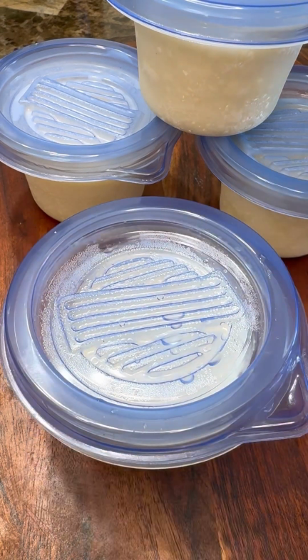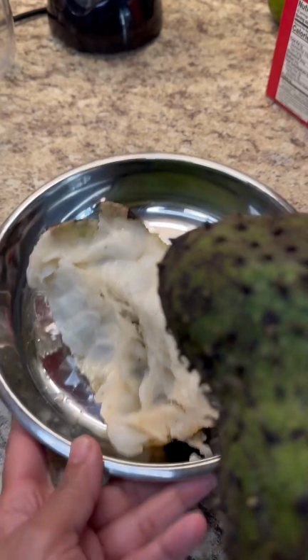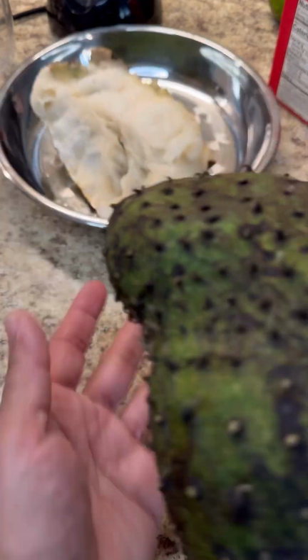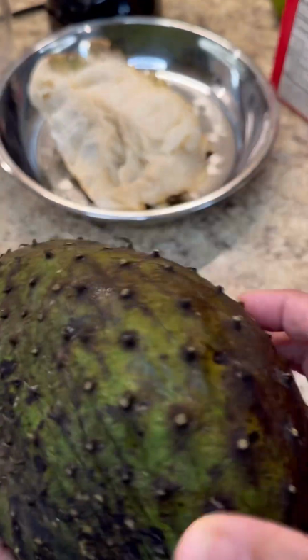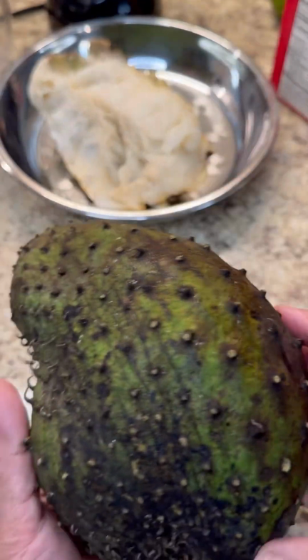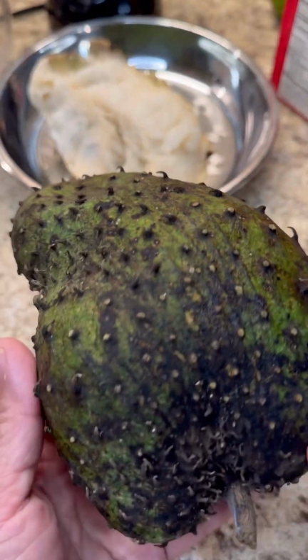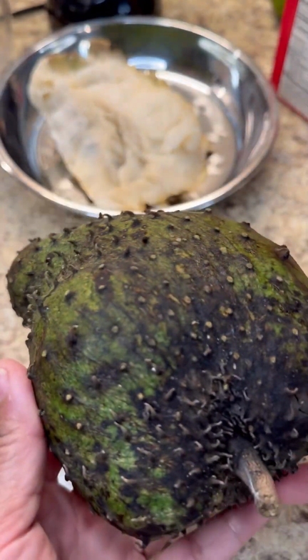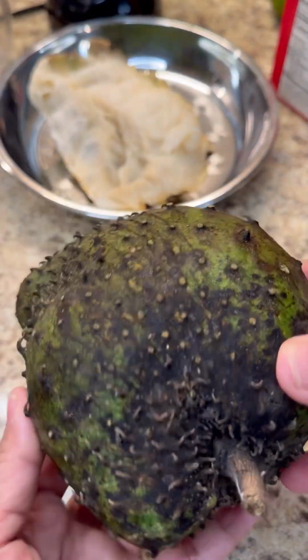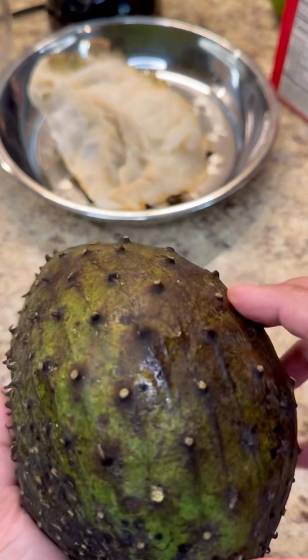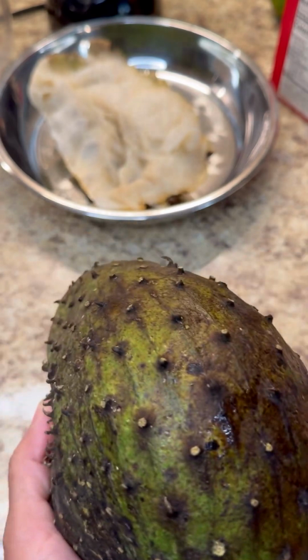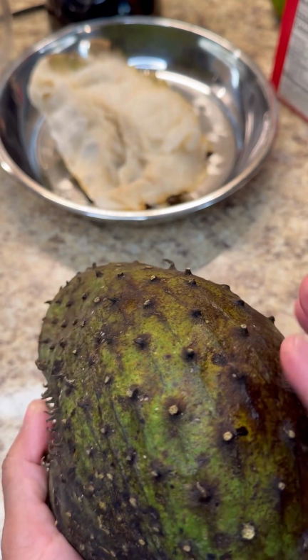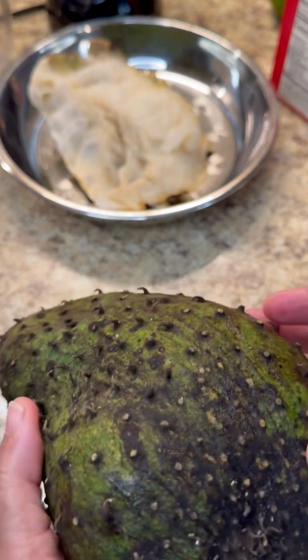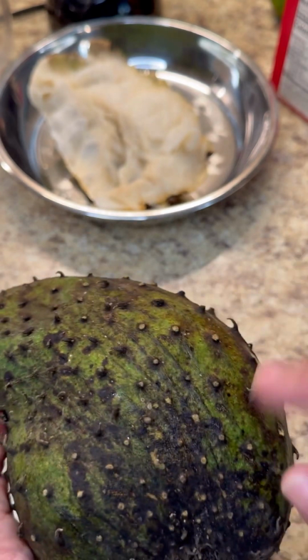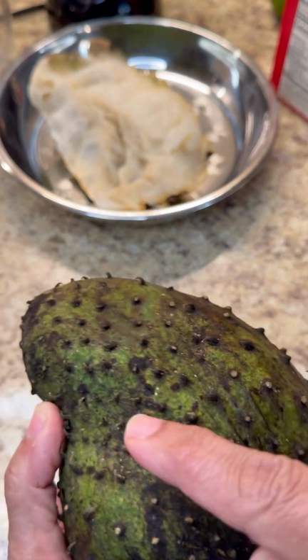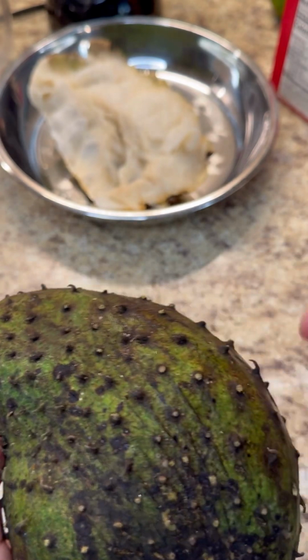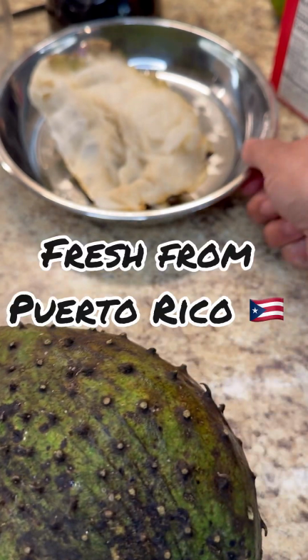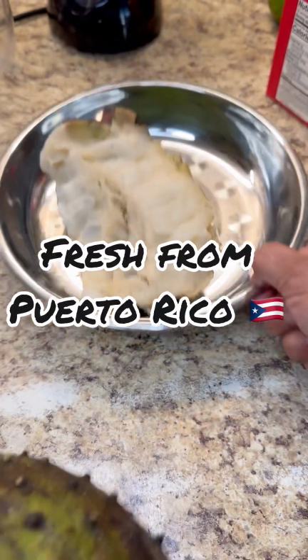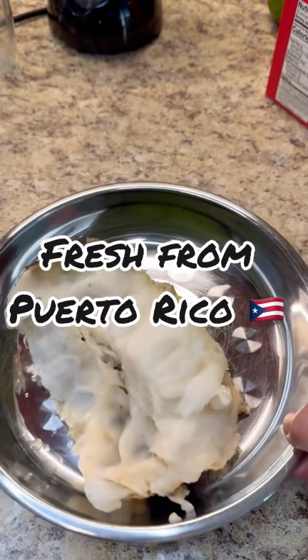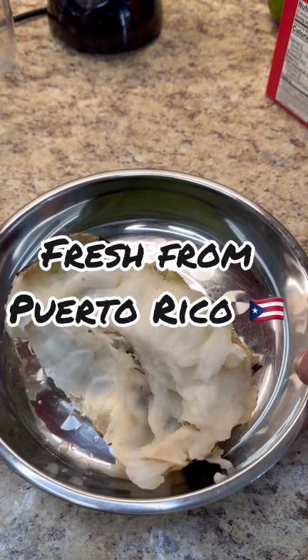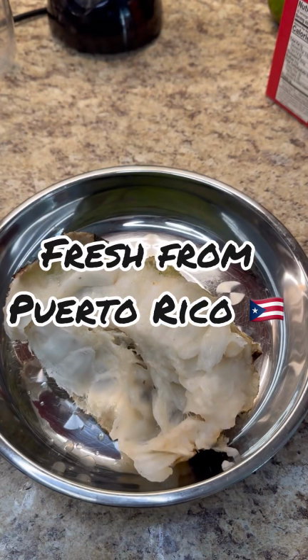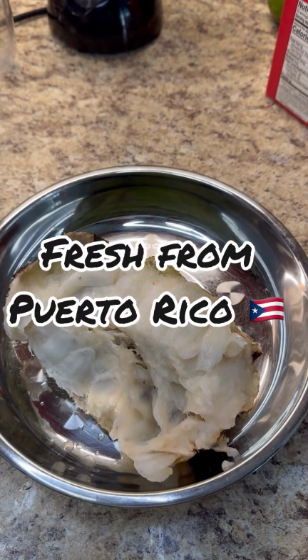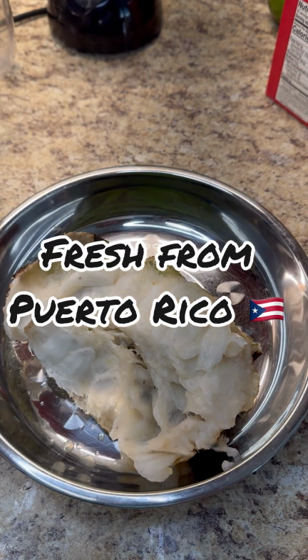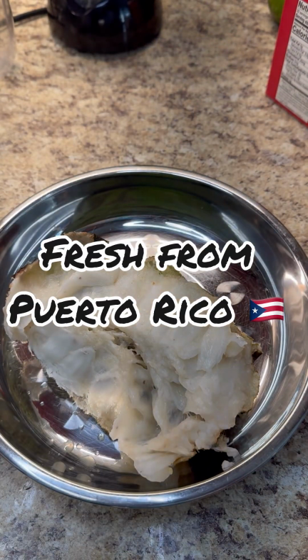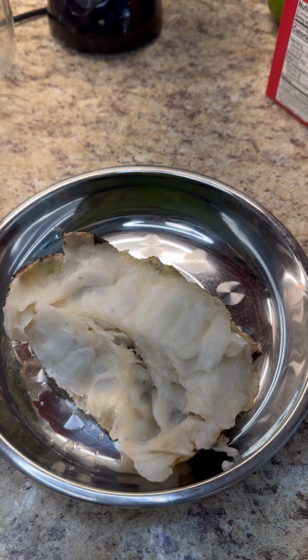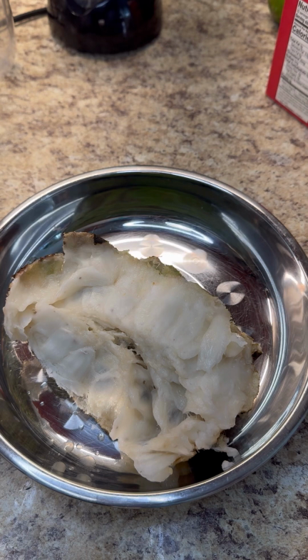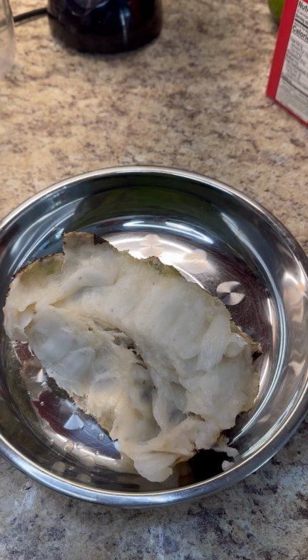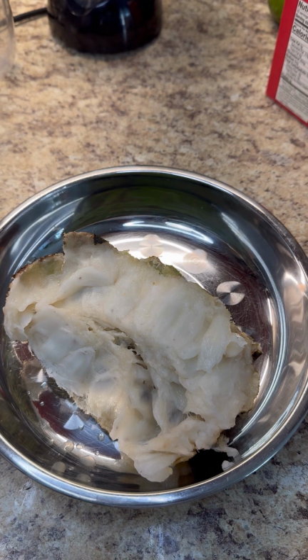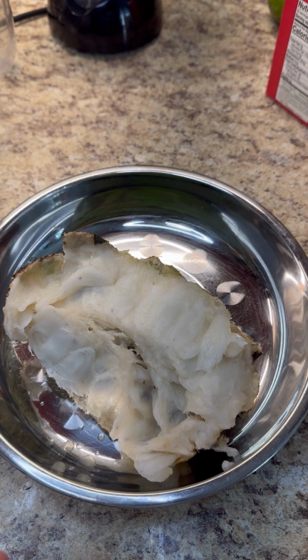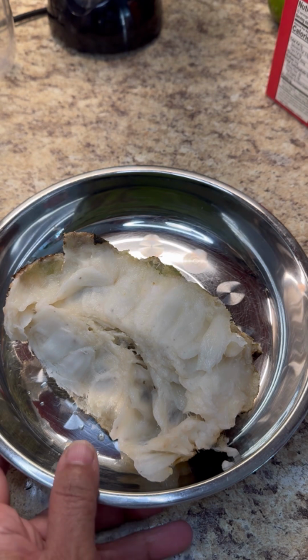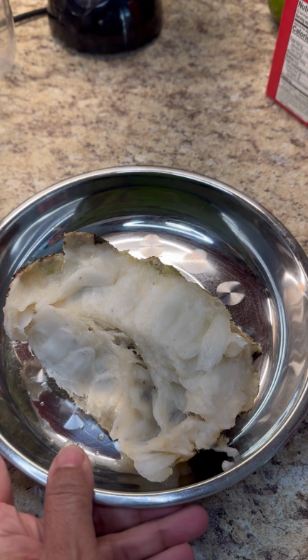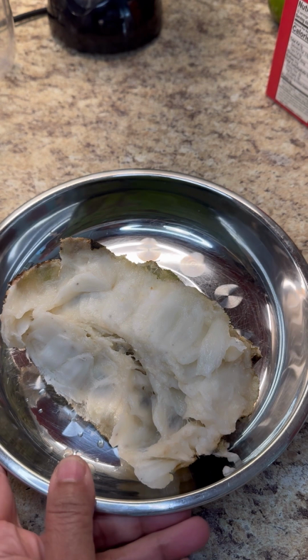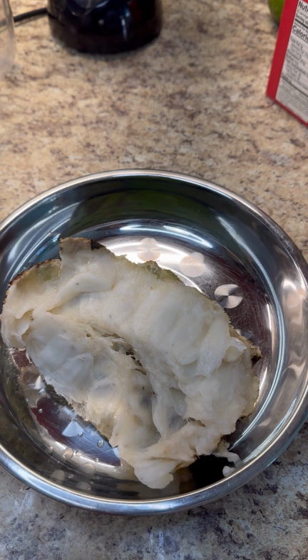Here is a soursop — this is what it looks like. I had it in the refrigerator so it turned a little dark. Here I have half of a soursop and today we're going to be making some lovely soursop ice cream.